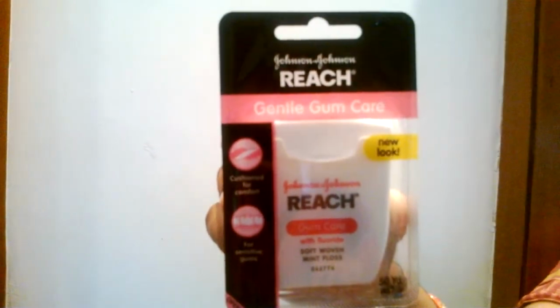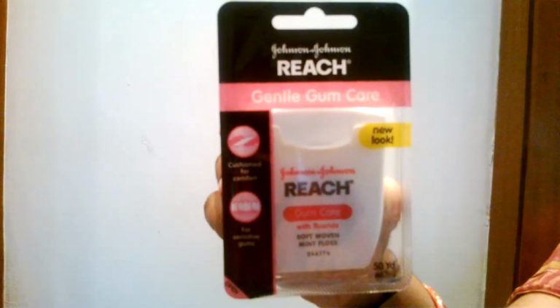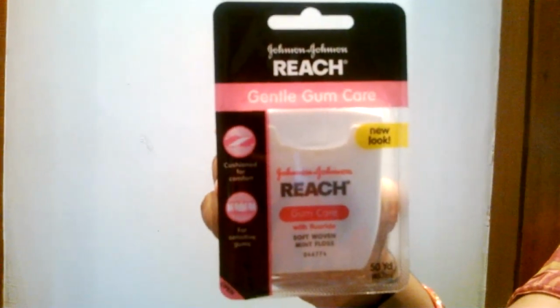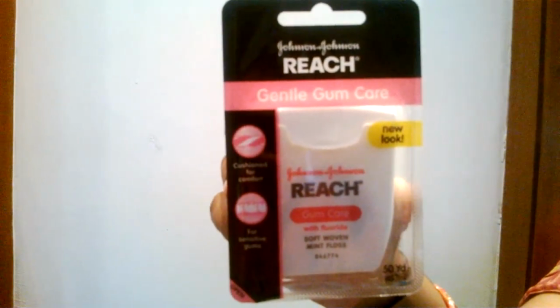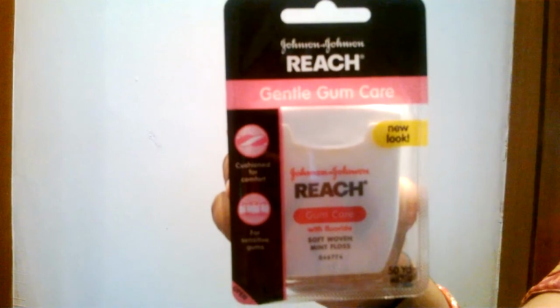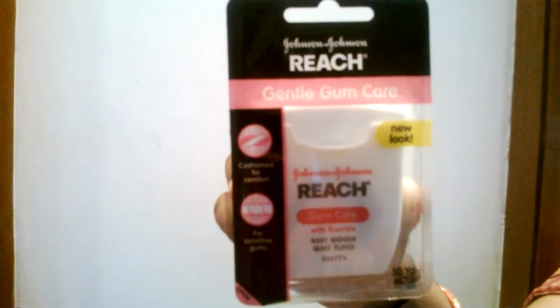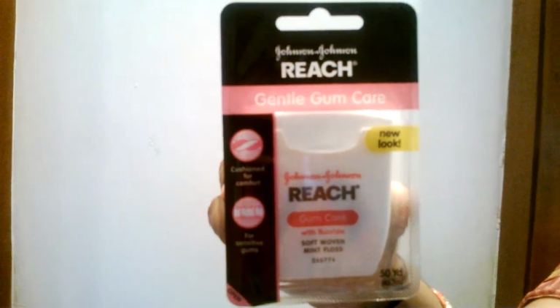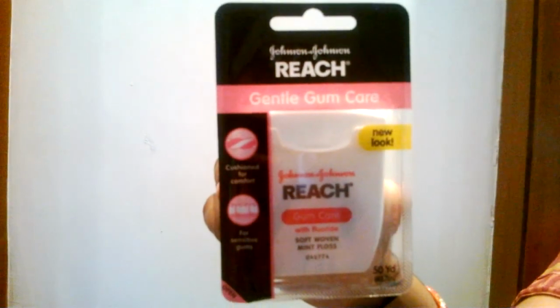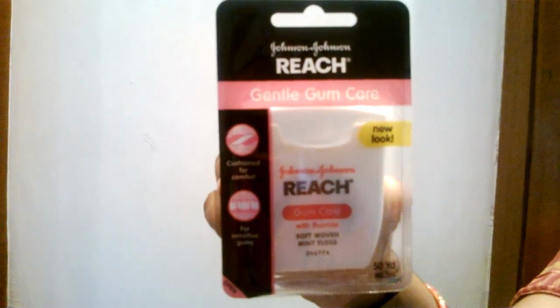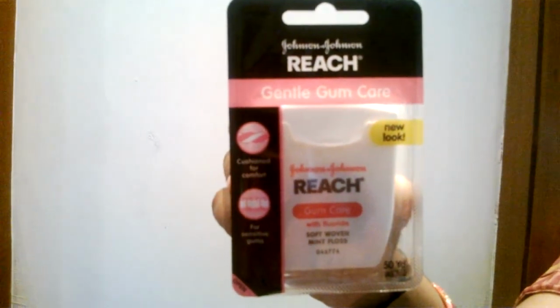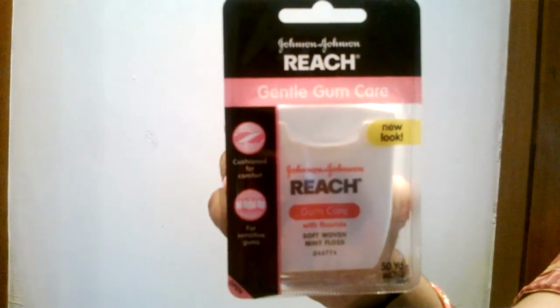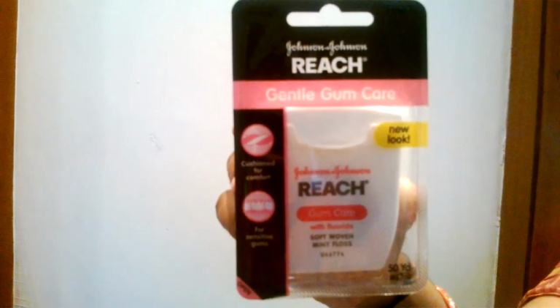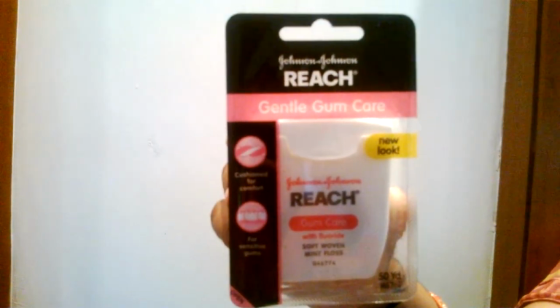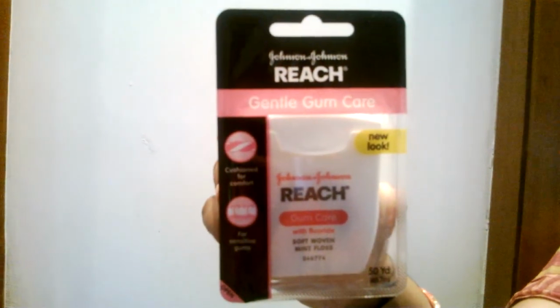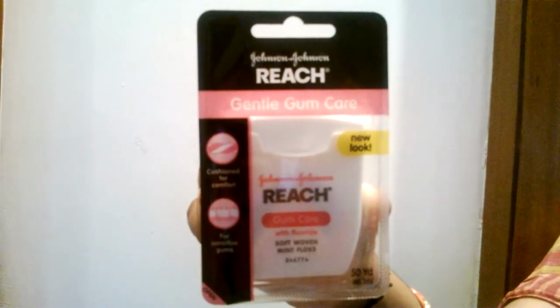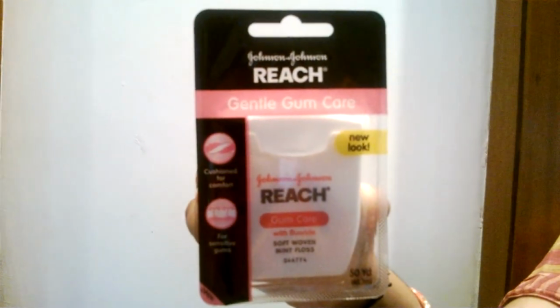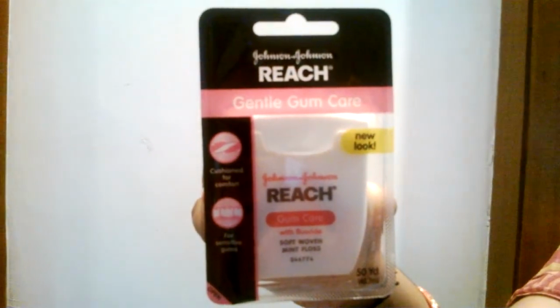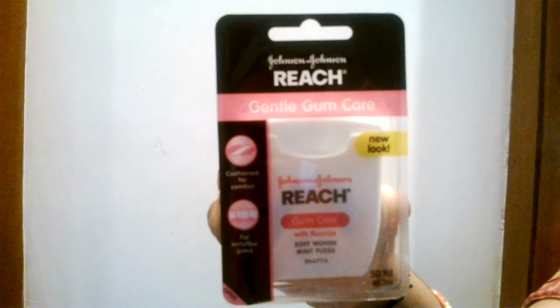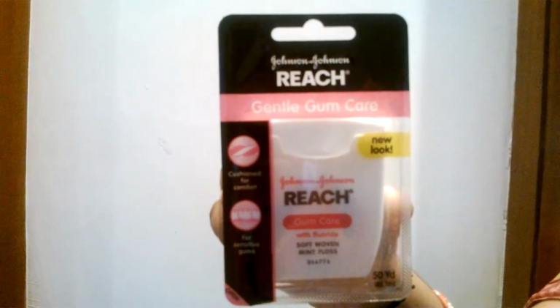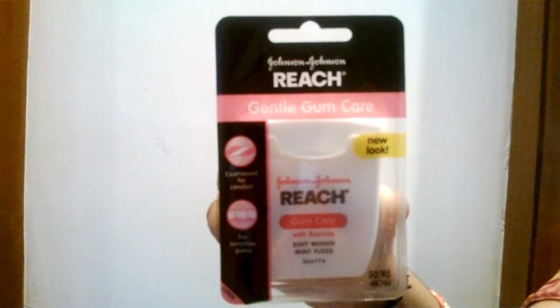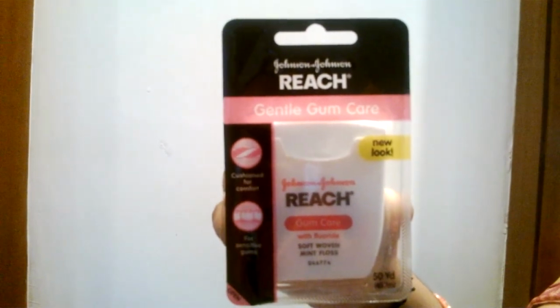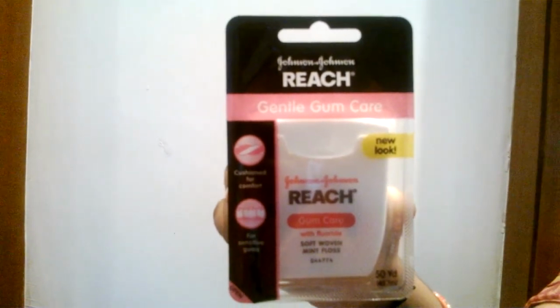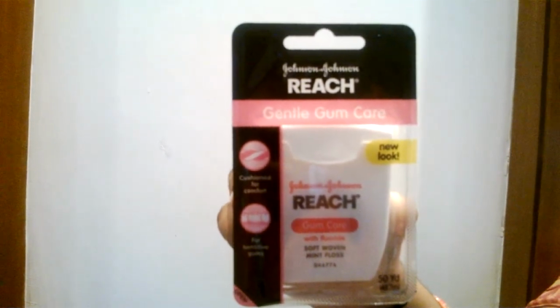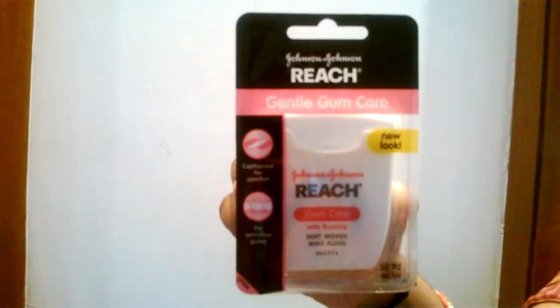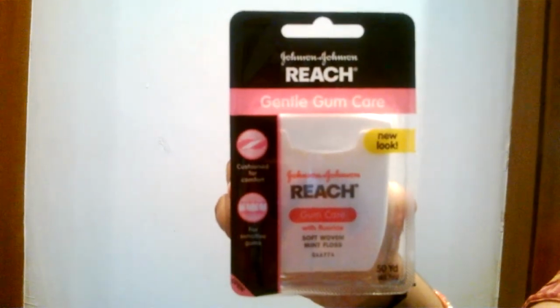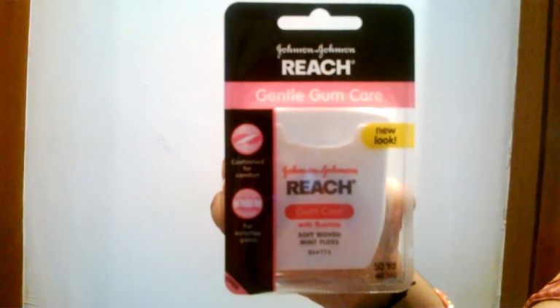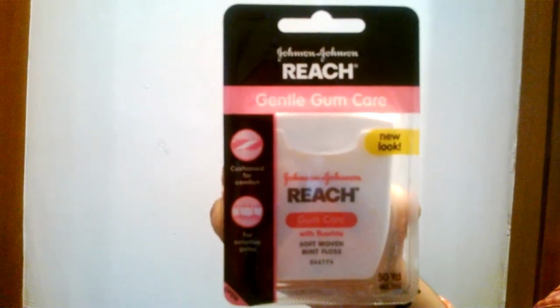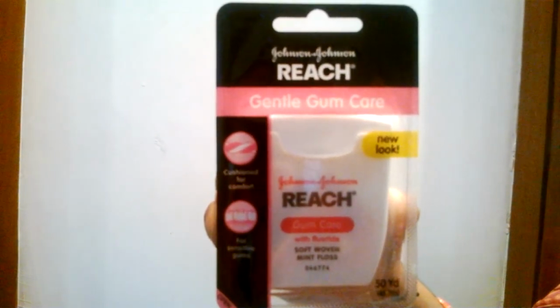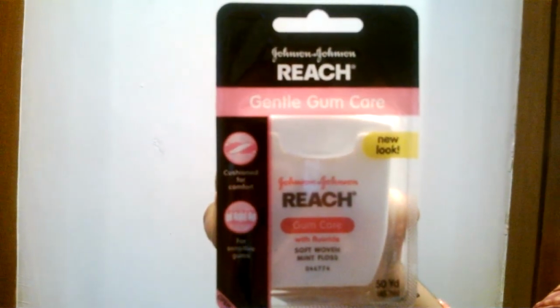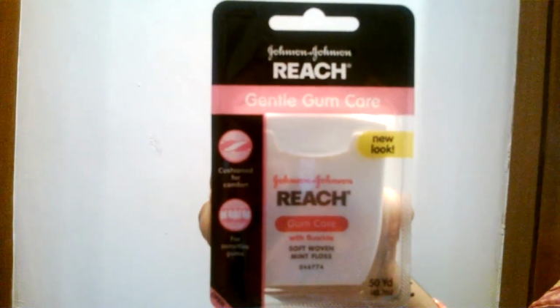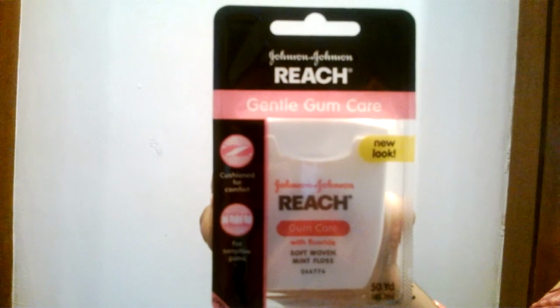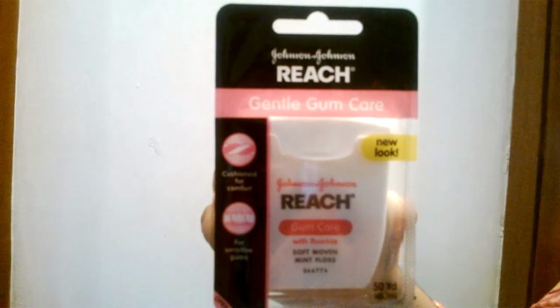Now we are featuring Johnson & Johnson's Reach Gentle Gum Care with fluoride mint floss. It is 50 yards. It is a fluoride soft woven mint floss.